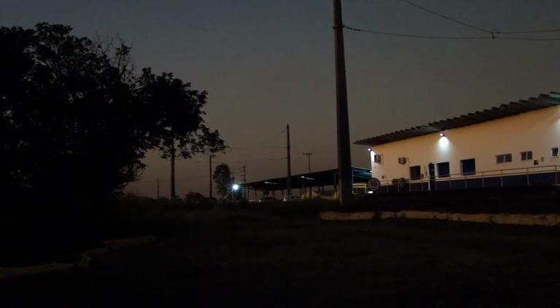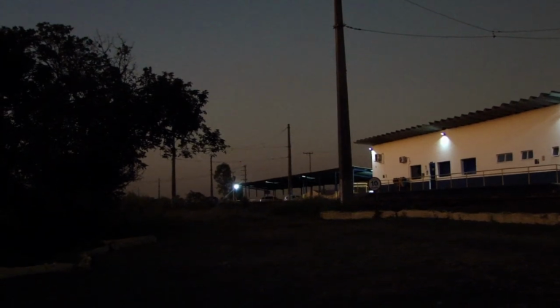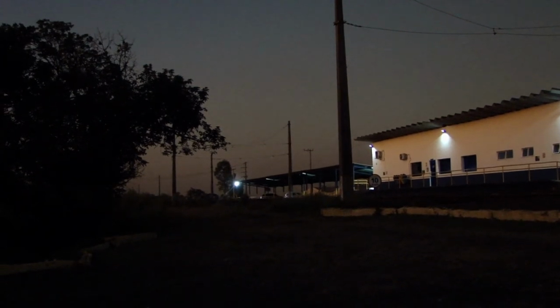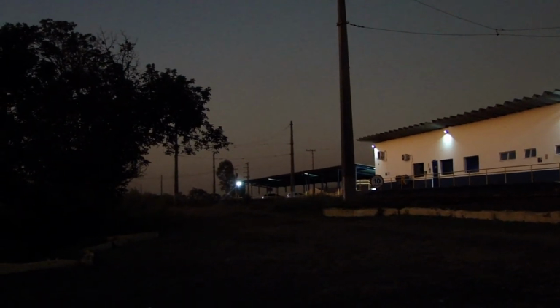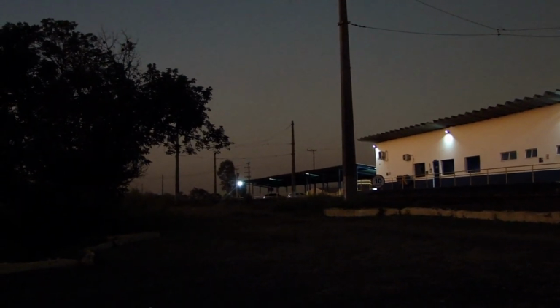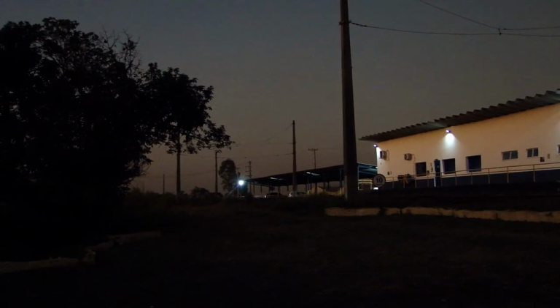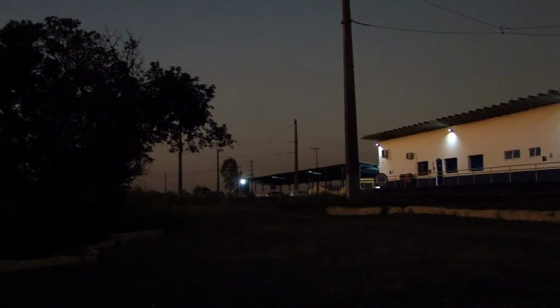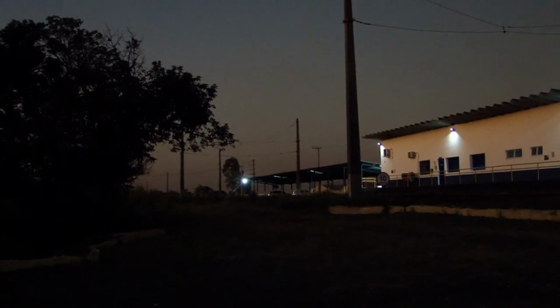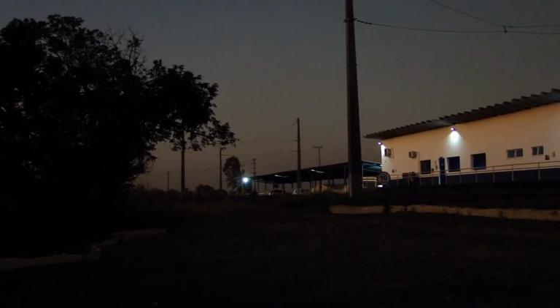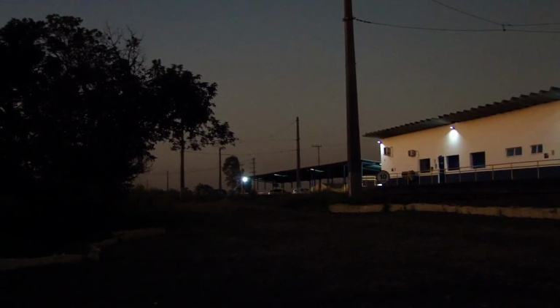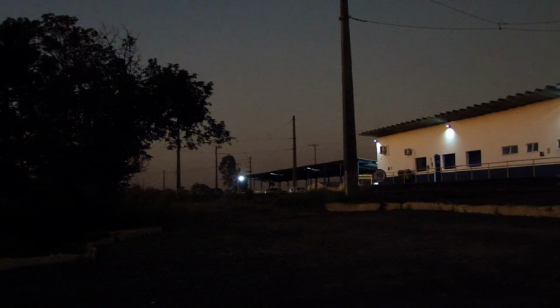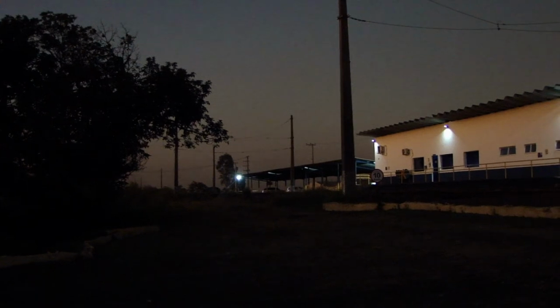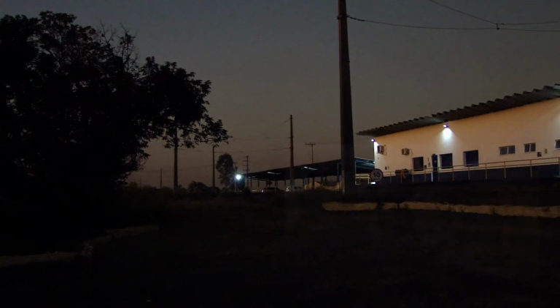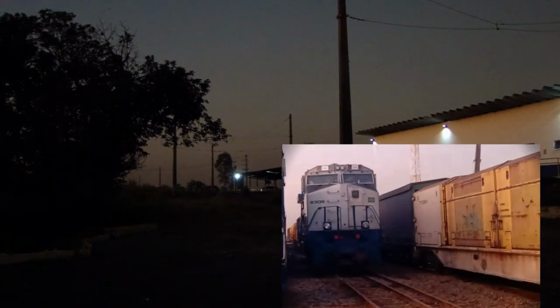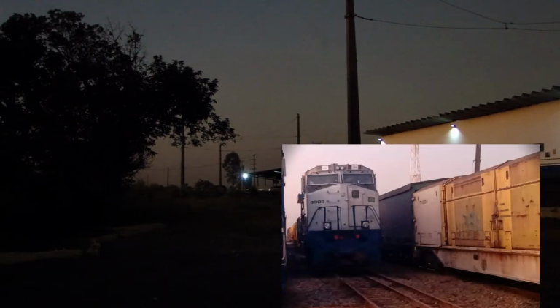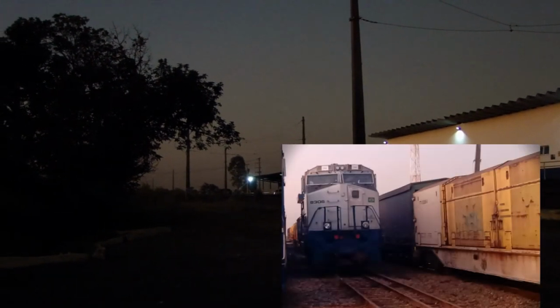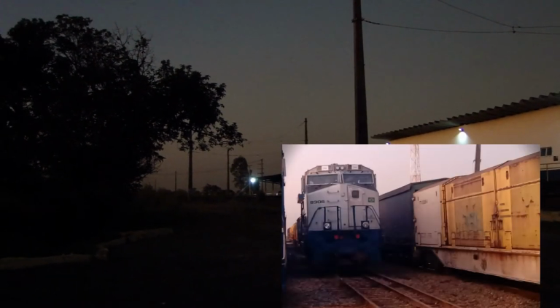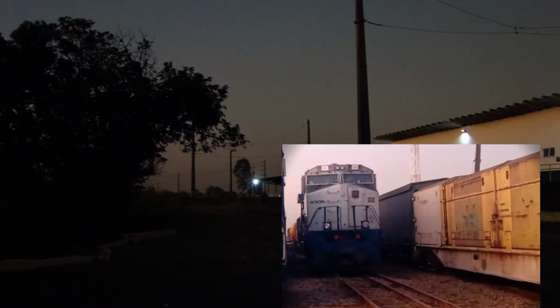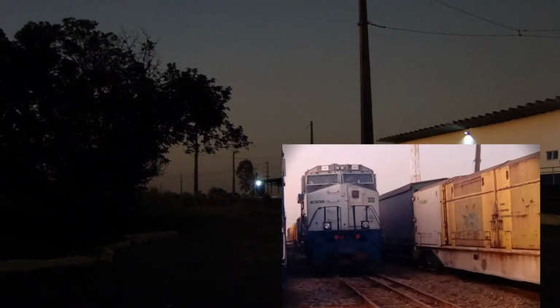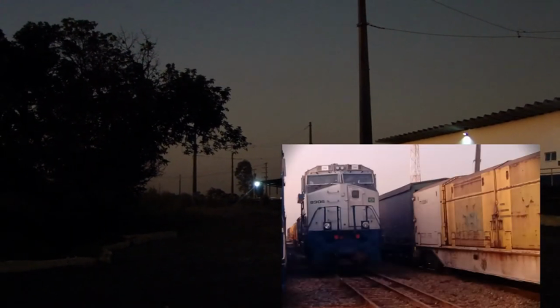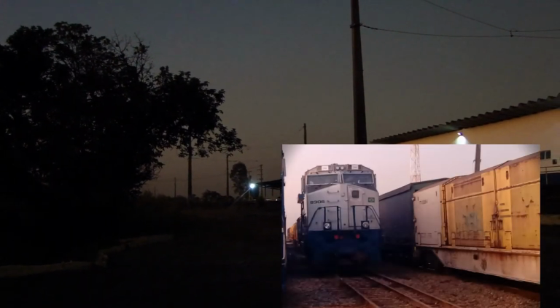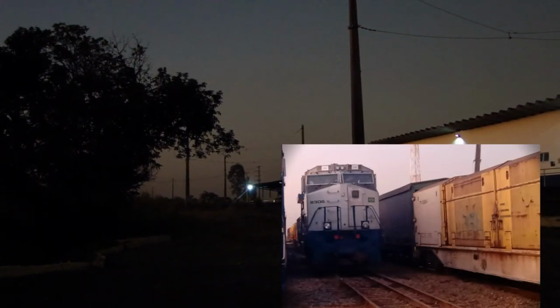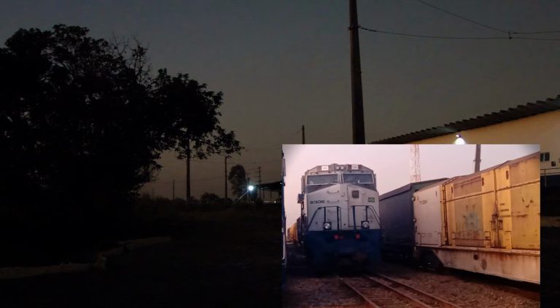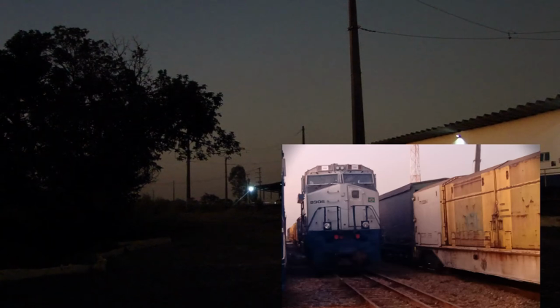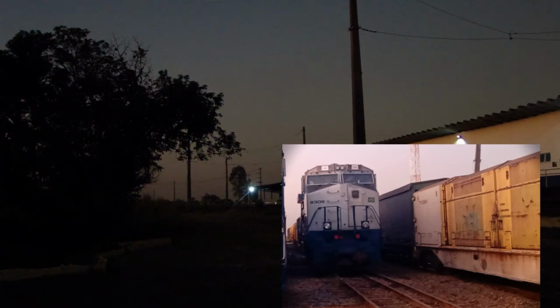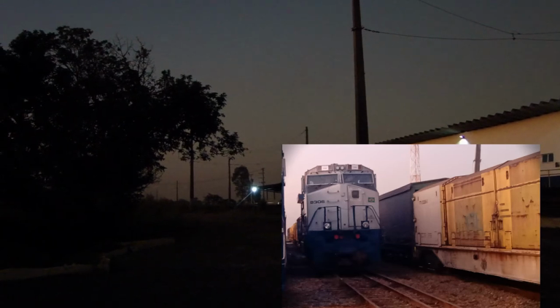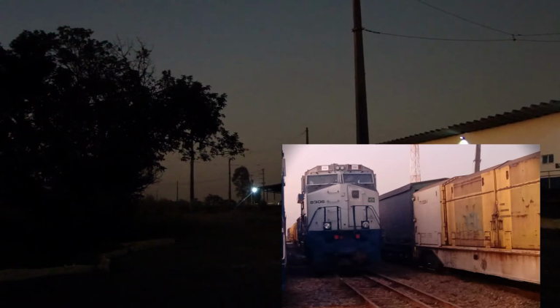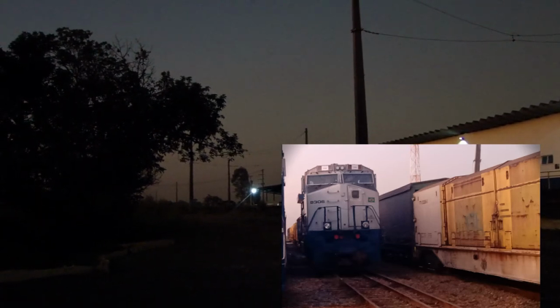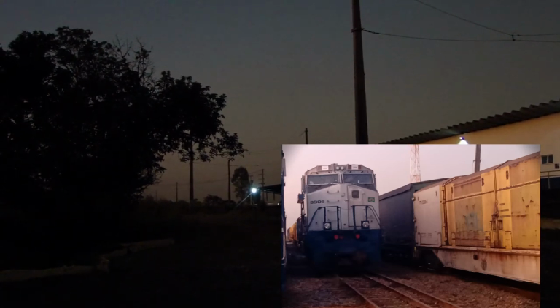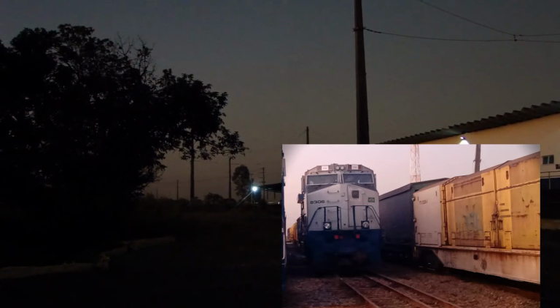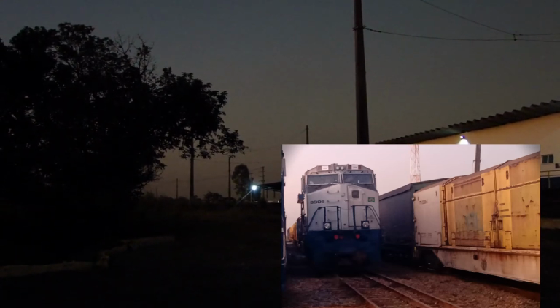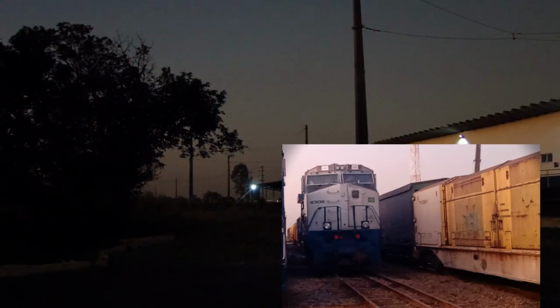It's also here in Itu. Look at the video where I'll show you the photo of the locomotive Kintu. I came back here — from Curitiba back here in Itu — and it's going to be in service here.